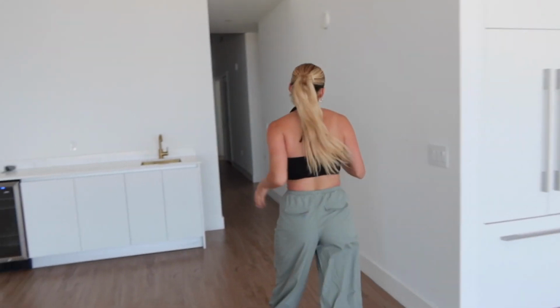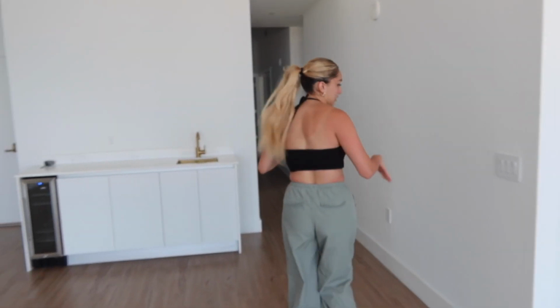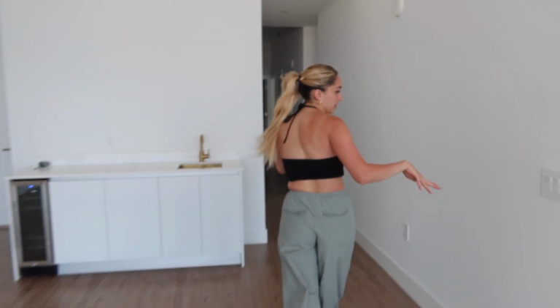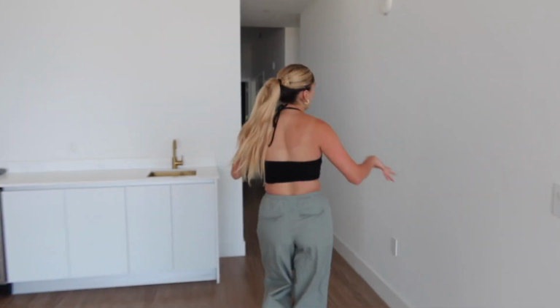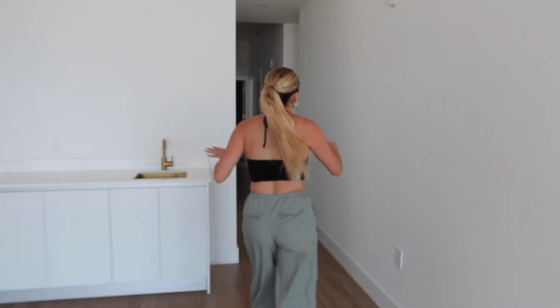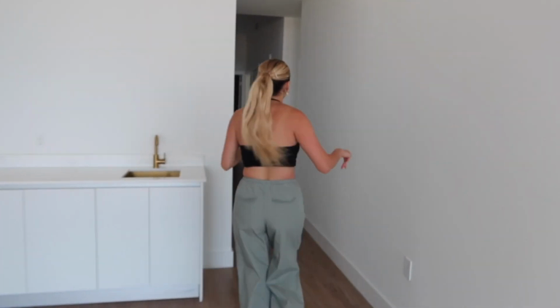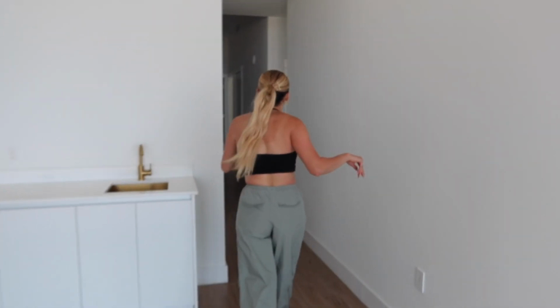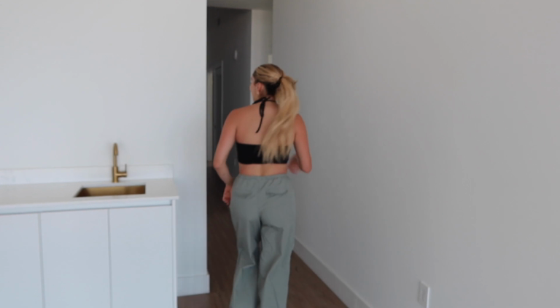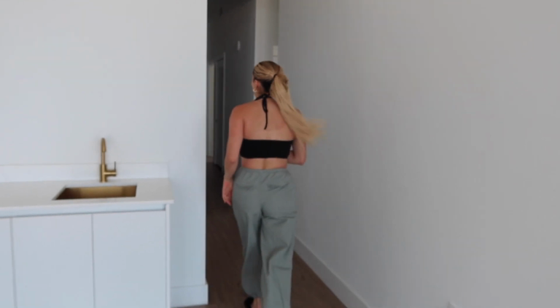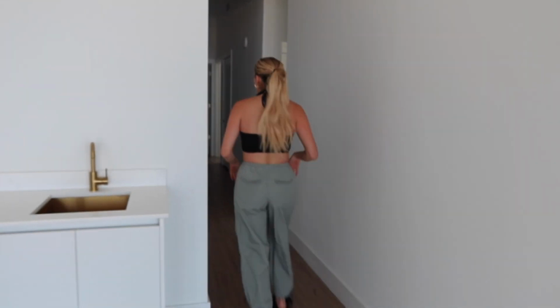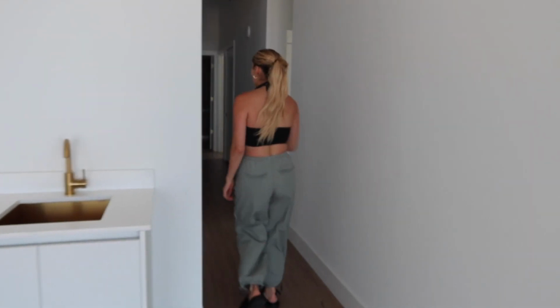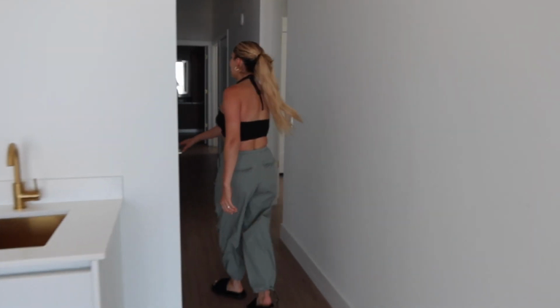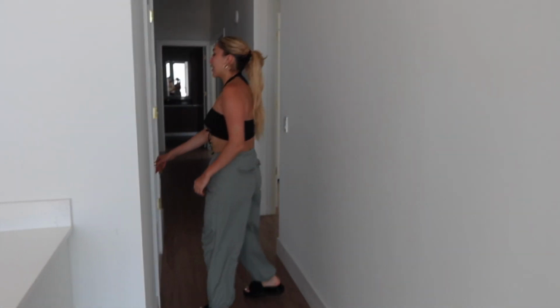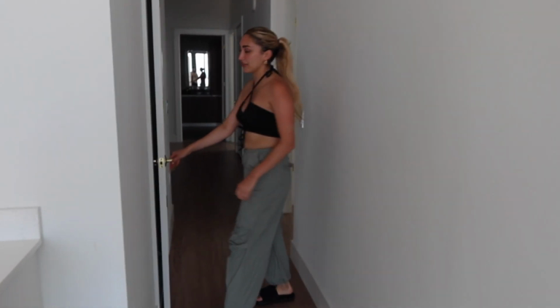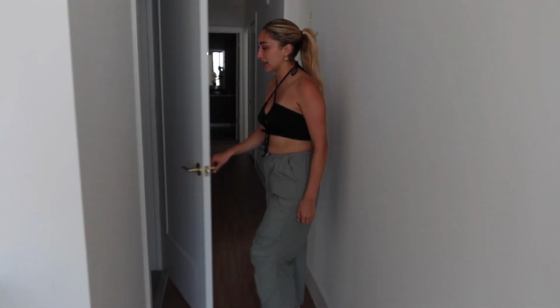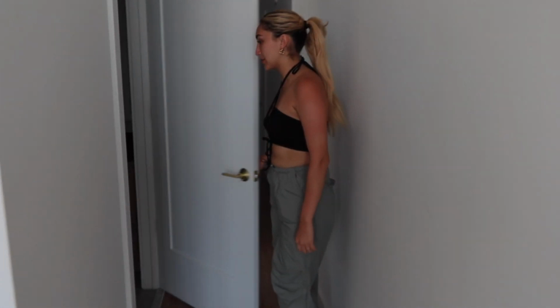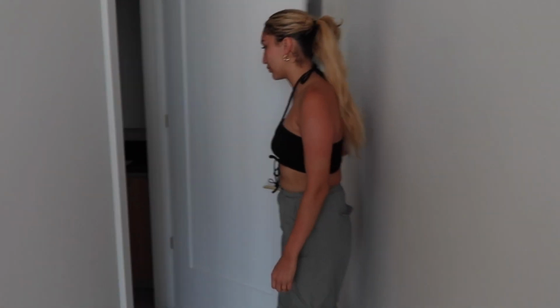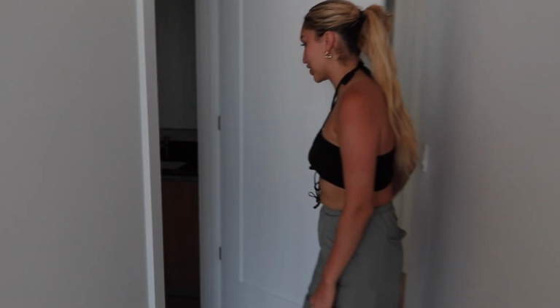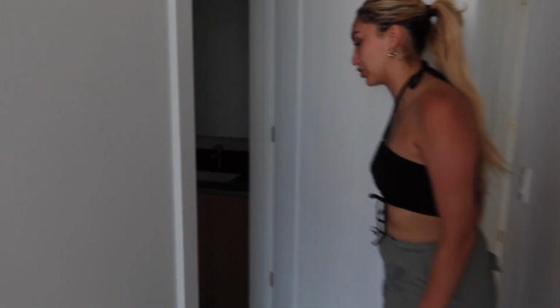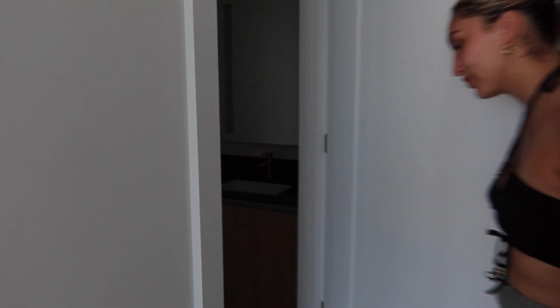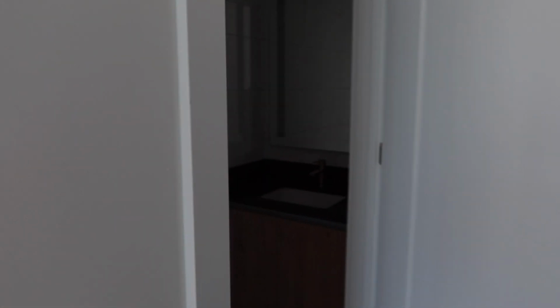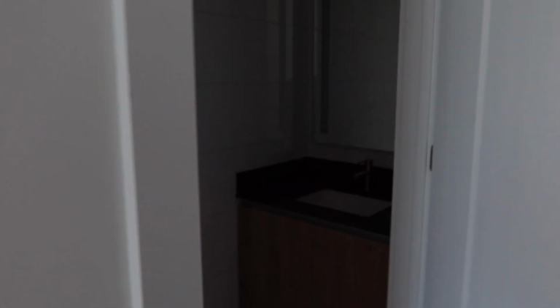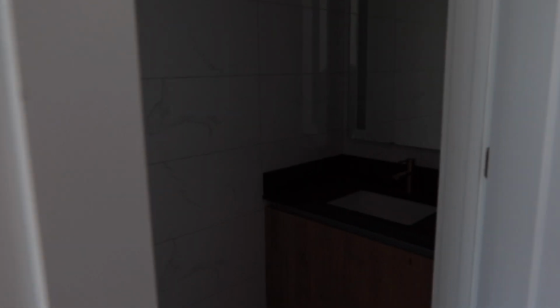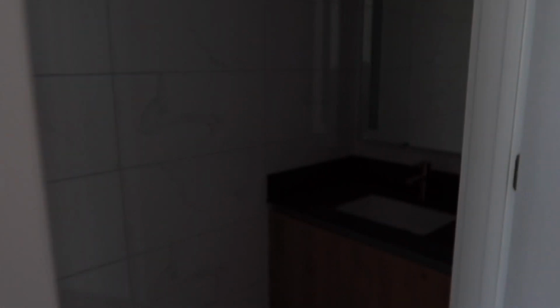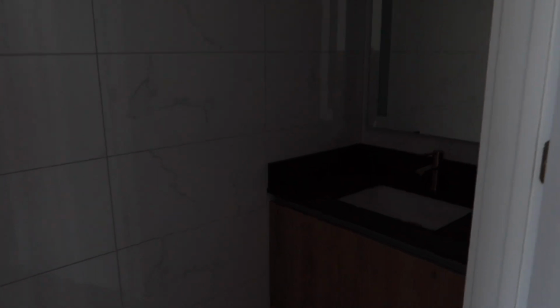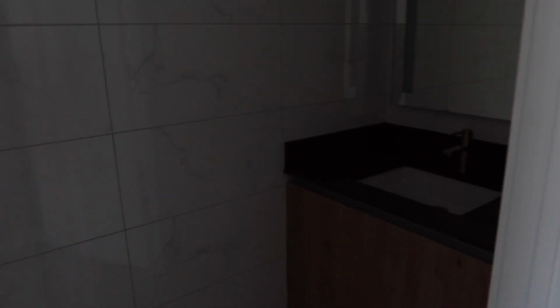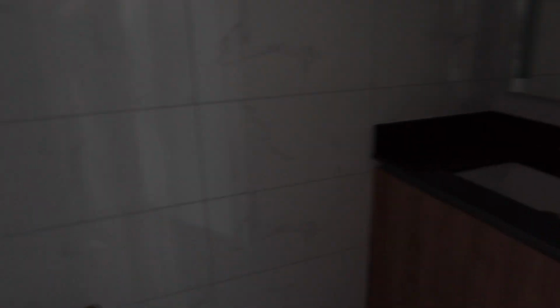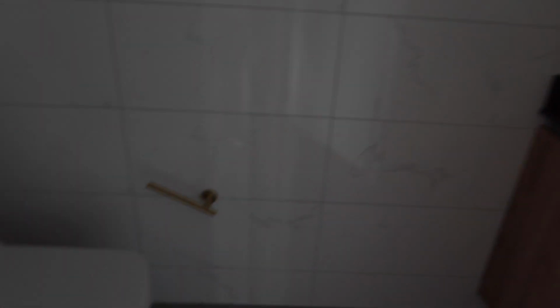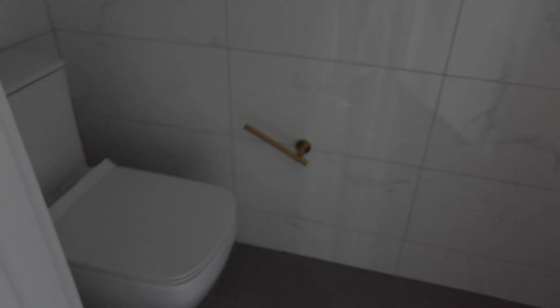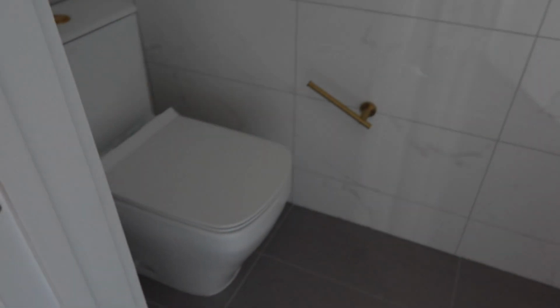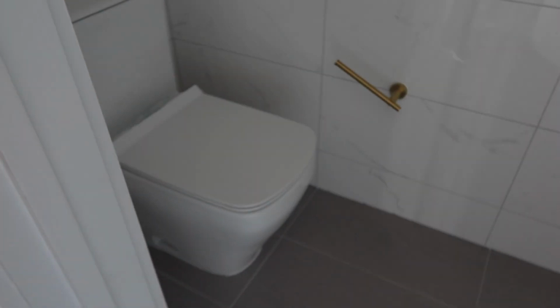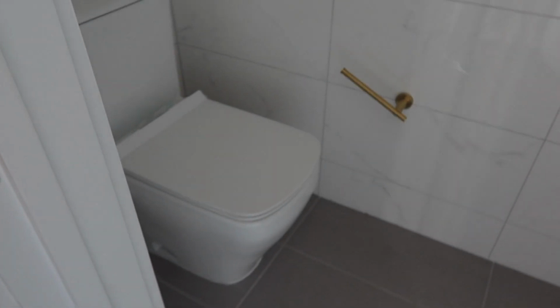So this is going to be the hallway. And here we have a guest restroom — just the toilet, cabinet, and the mirror.